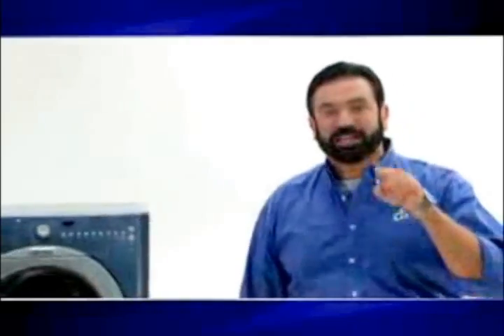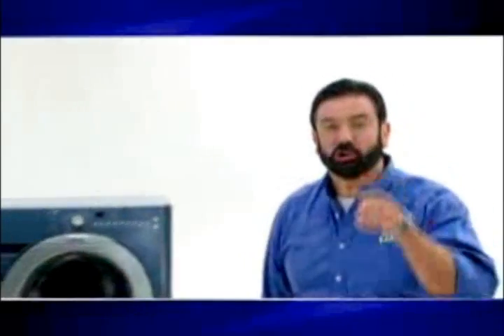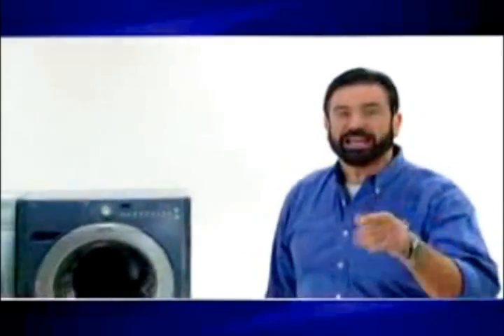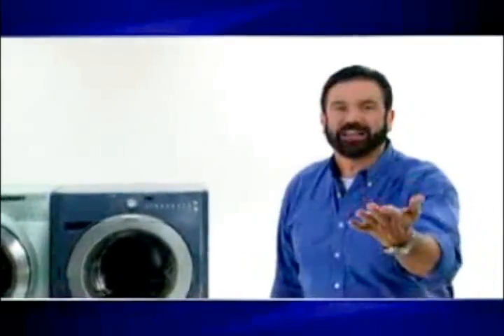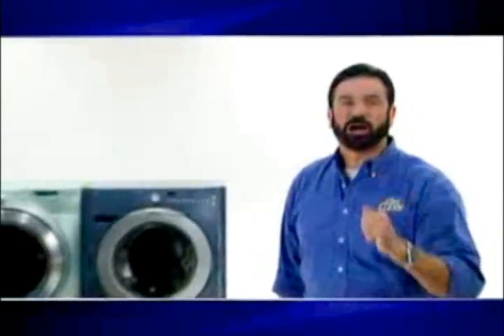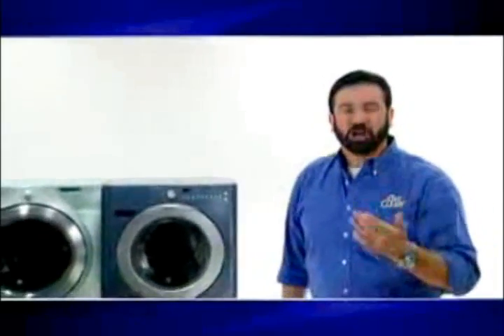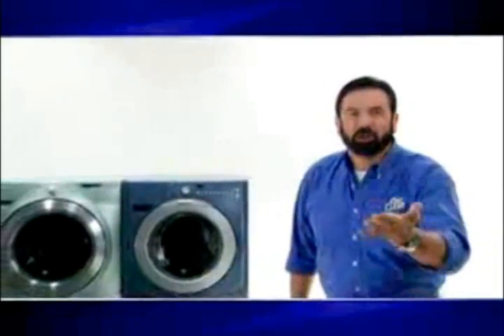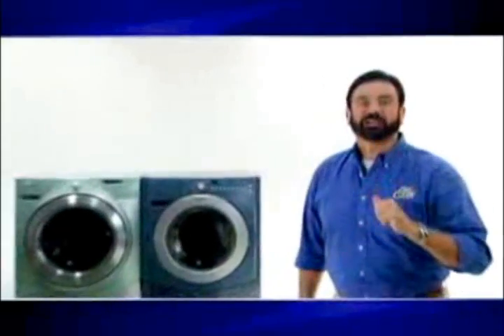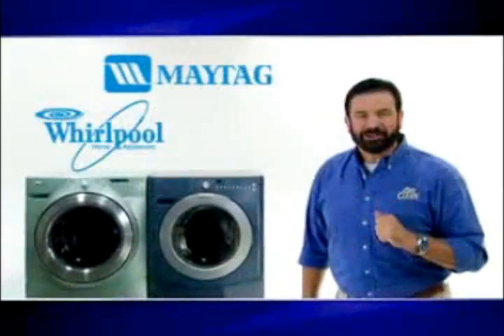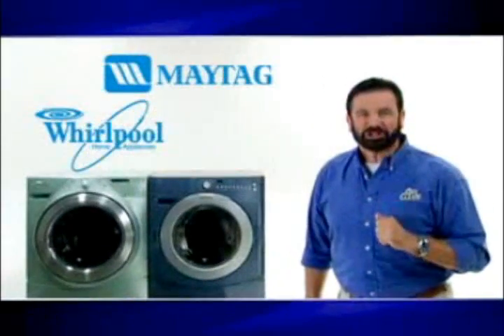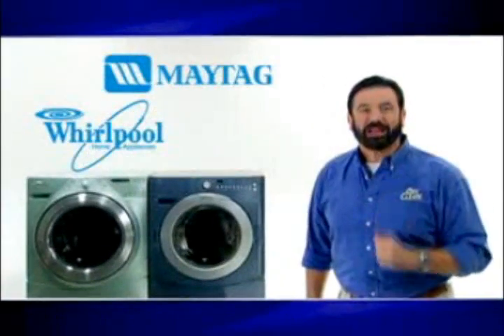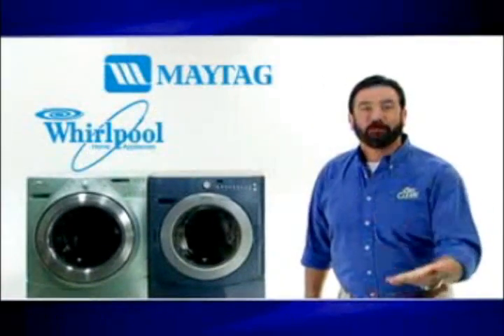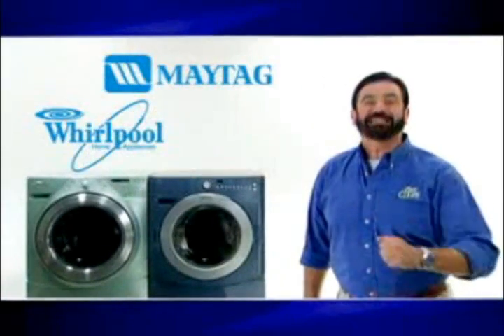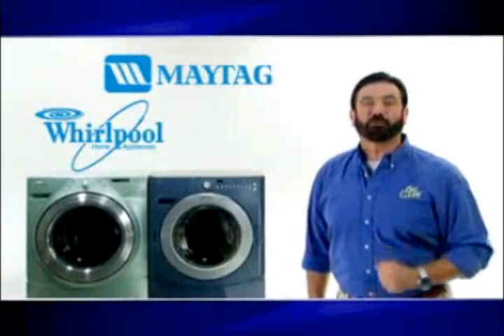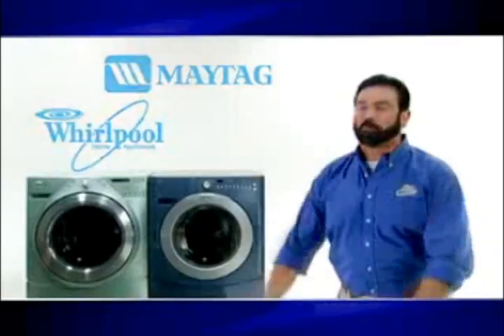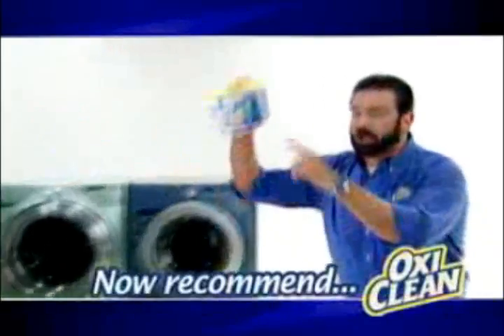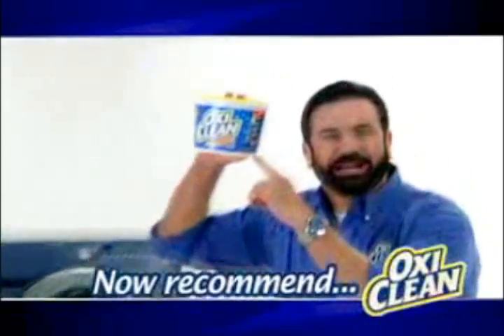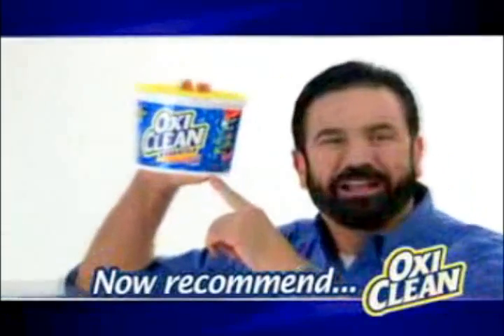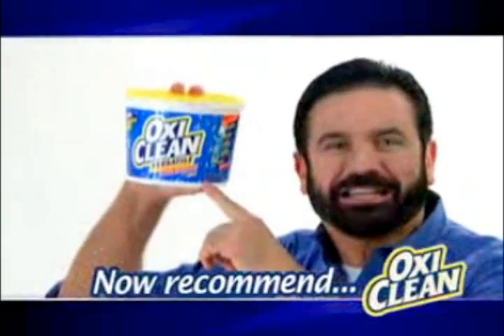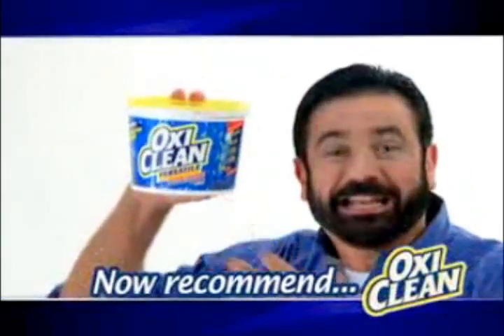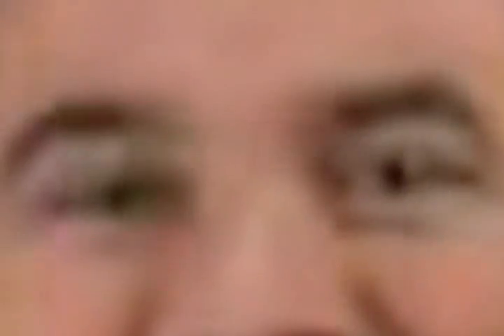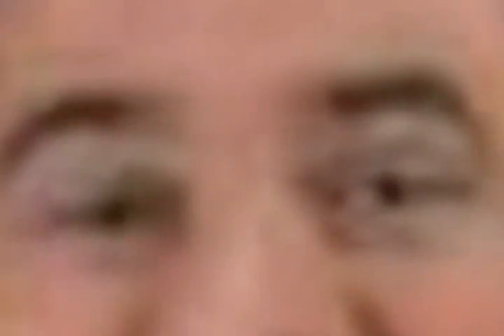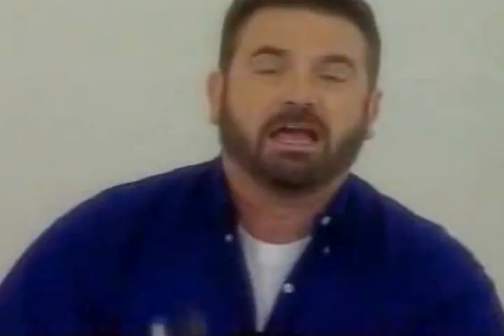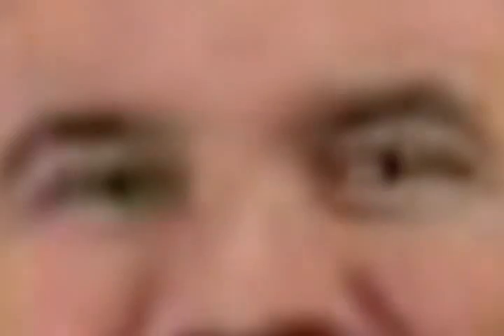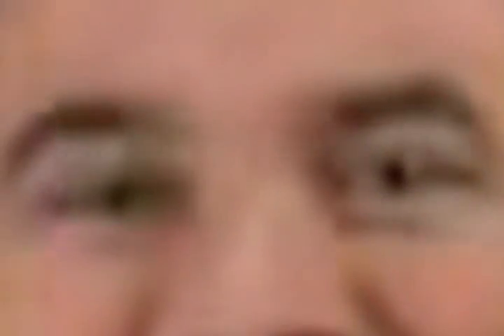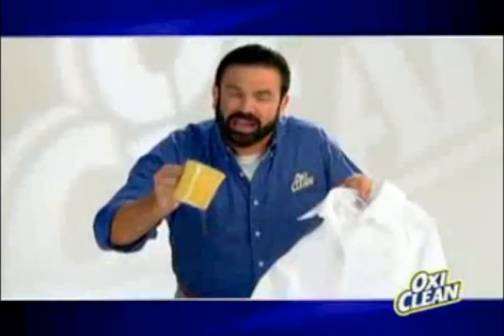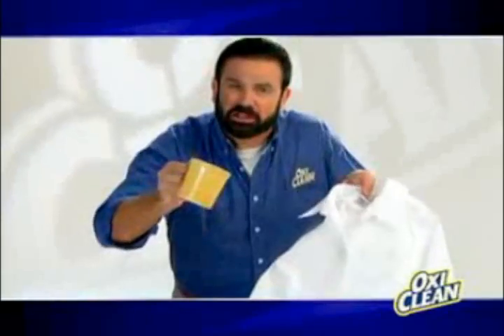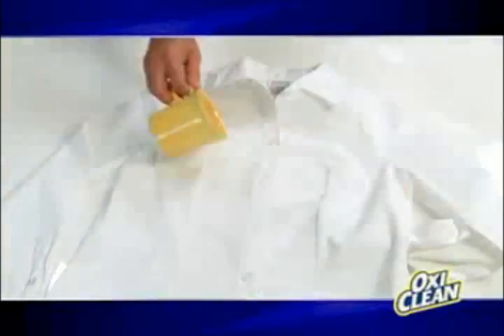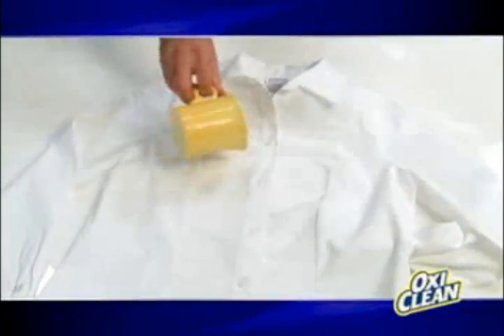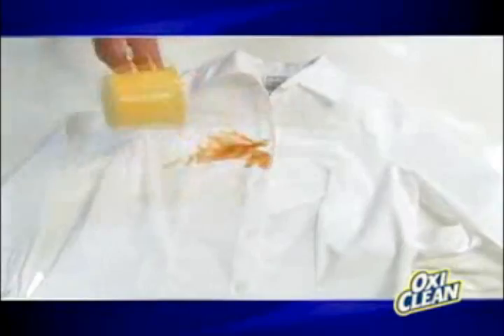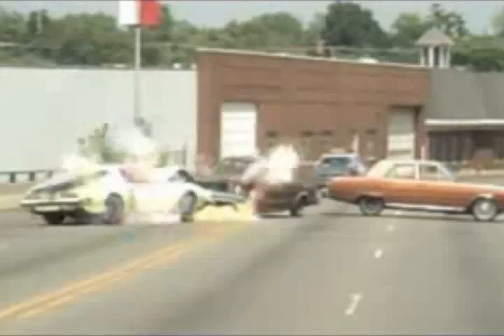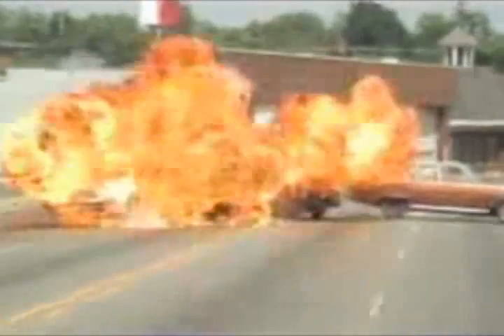Want to know the best way to pound your car? Well, Maytag's leading washer brands — American and Whirlpool — recommend OxiClean. They know it's better at getting out the spills. KABOOM!